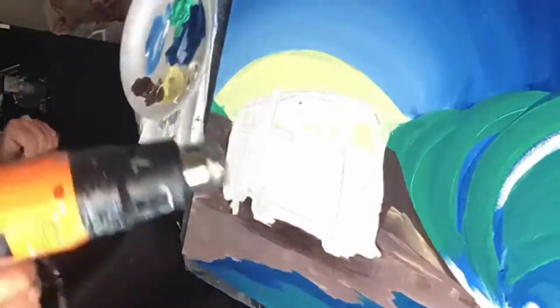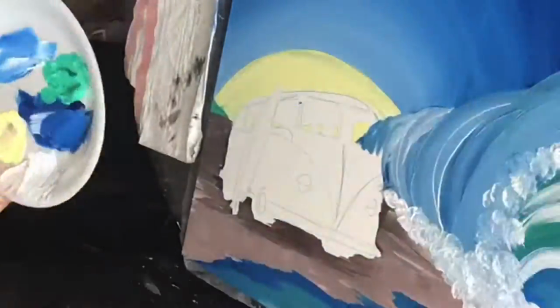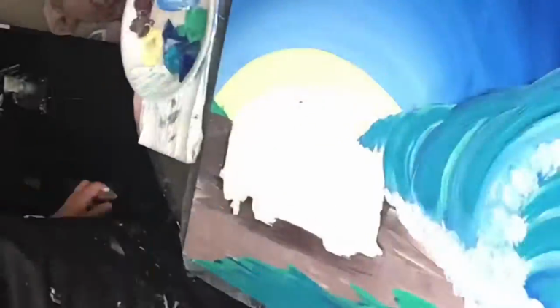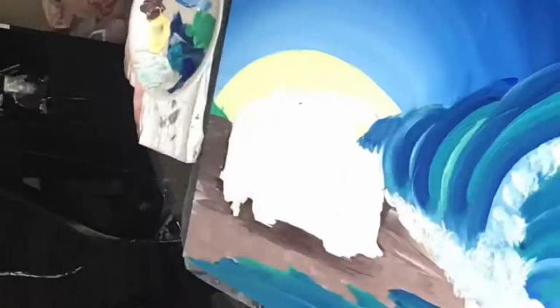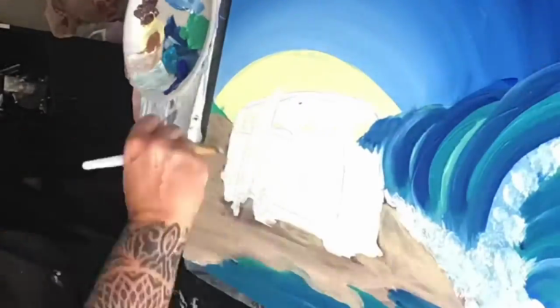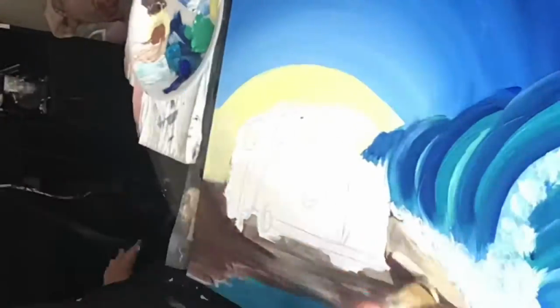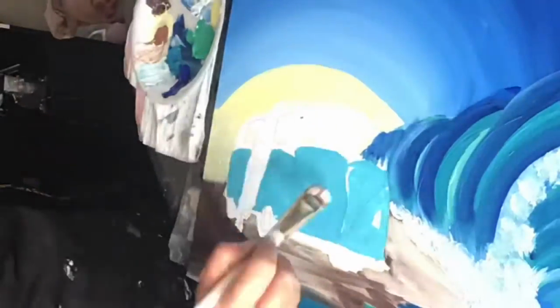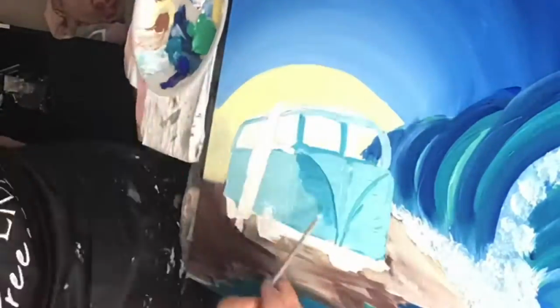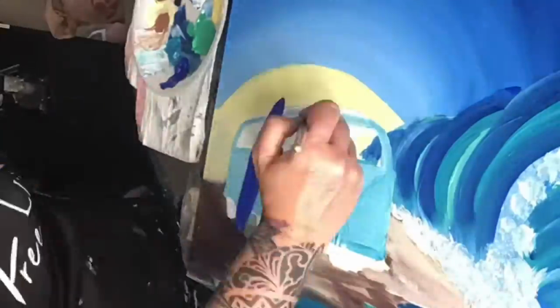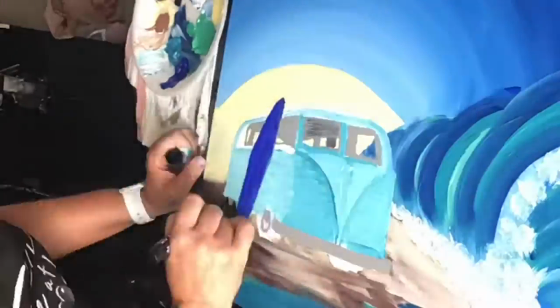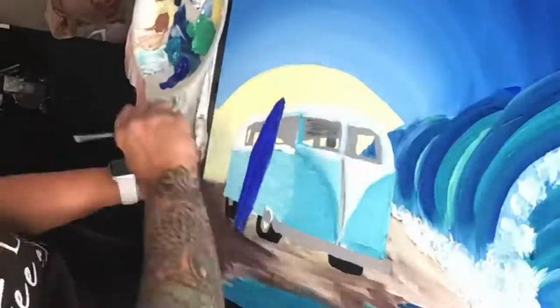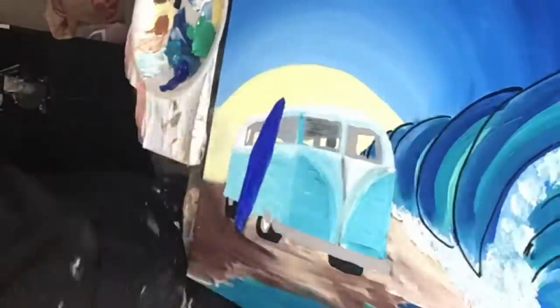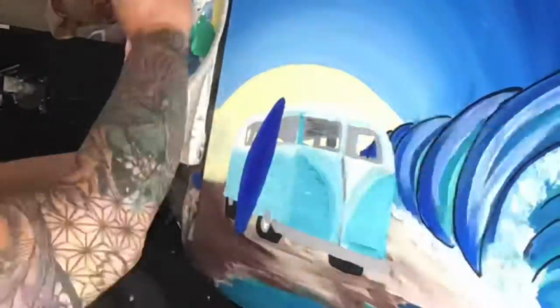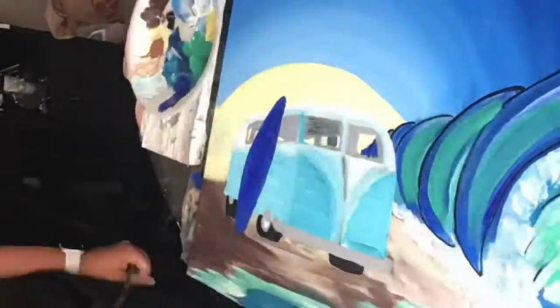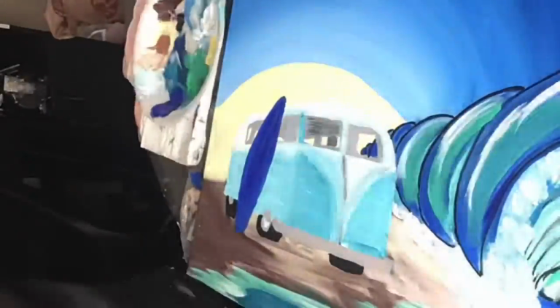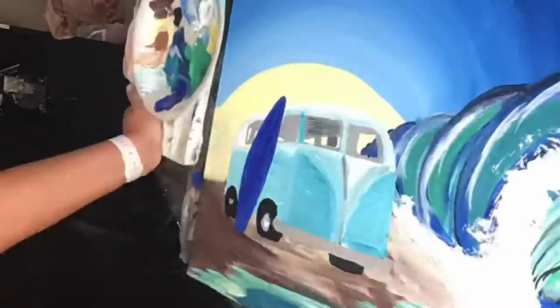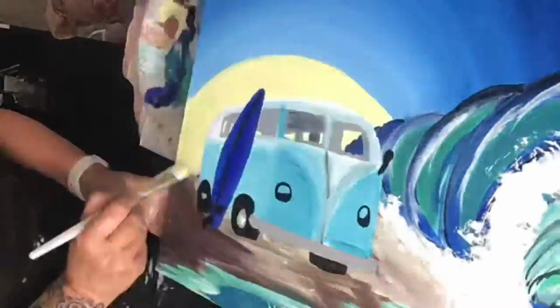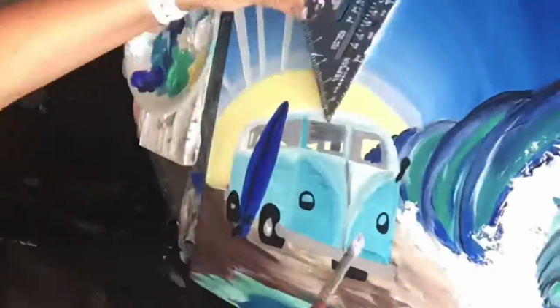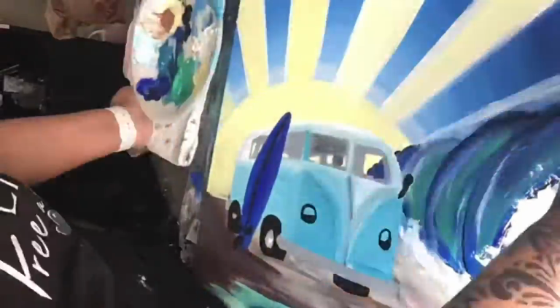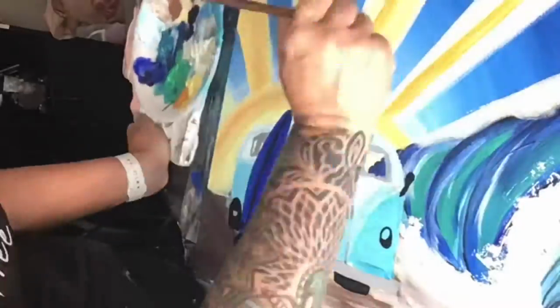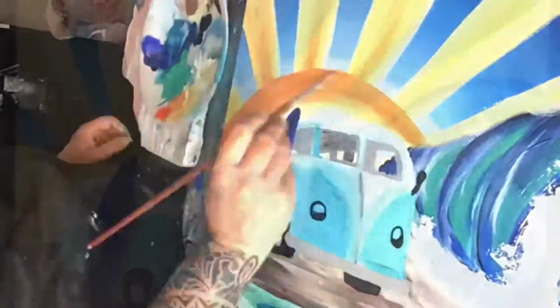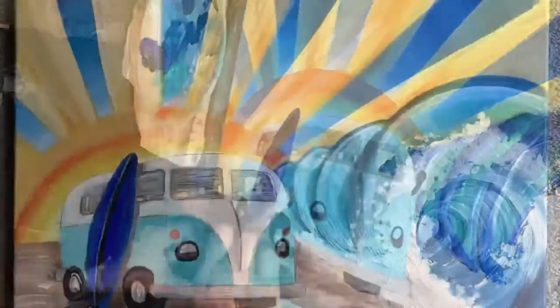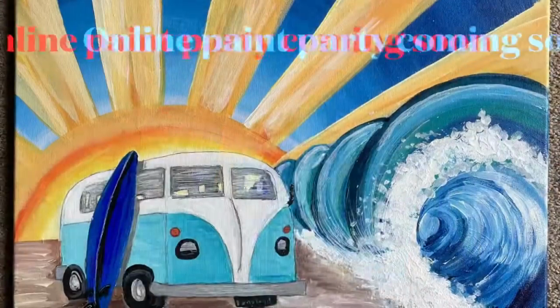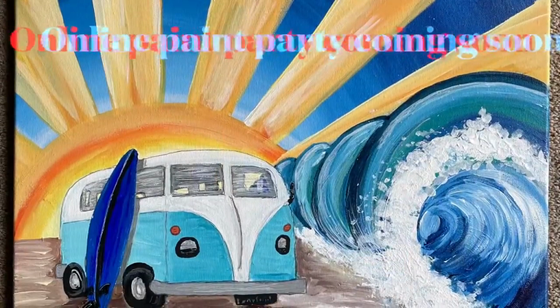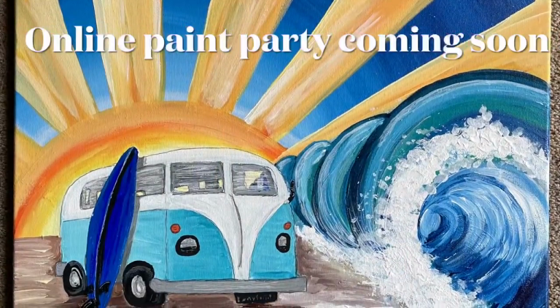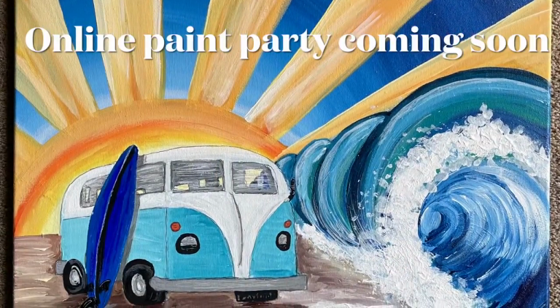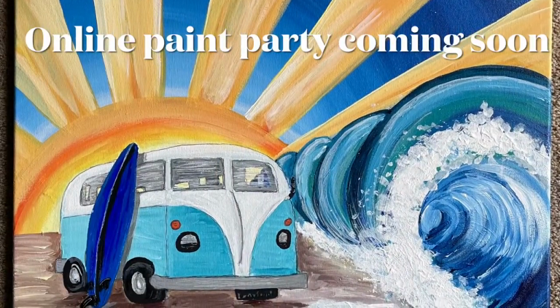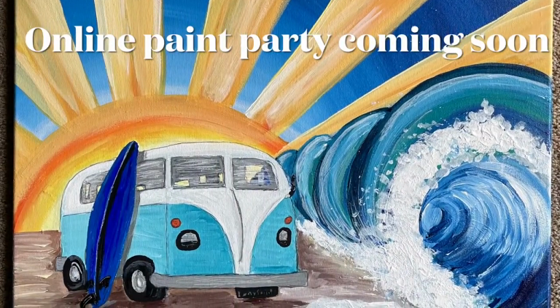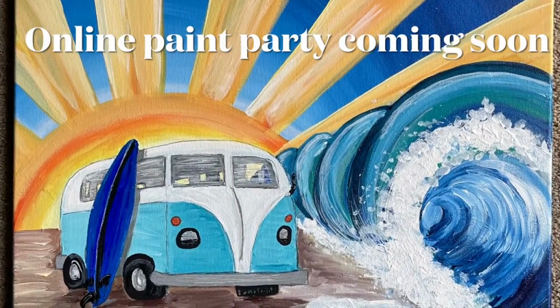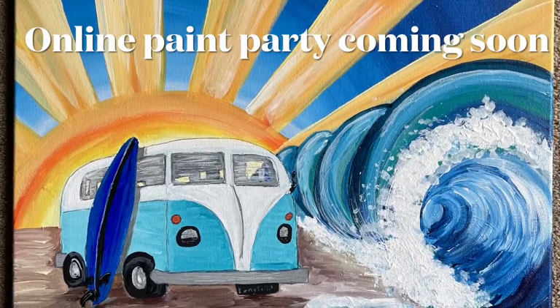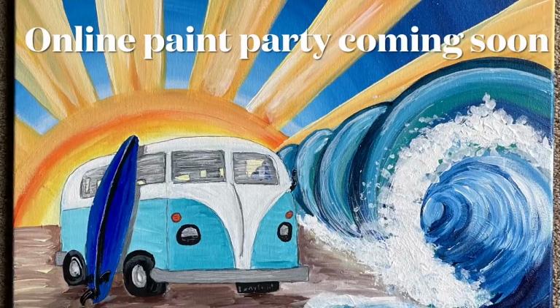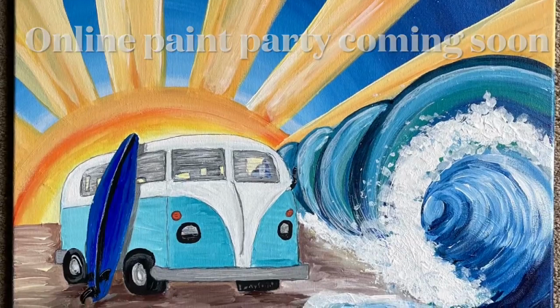I've been wanting to paint a VW bus for a really long time. I love the color blue, I love the ocean, I live close to it. So when I put this design together I got actually really excited to include it in my upcoming painting tutorials.